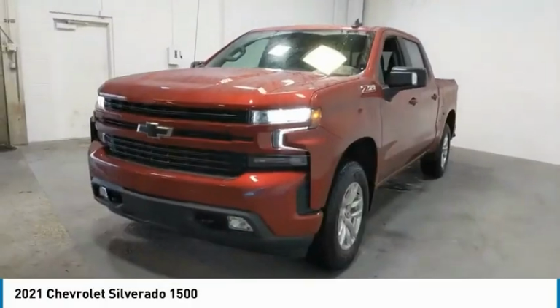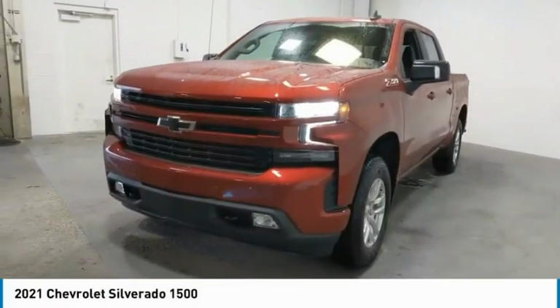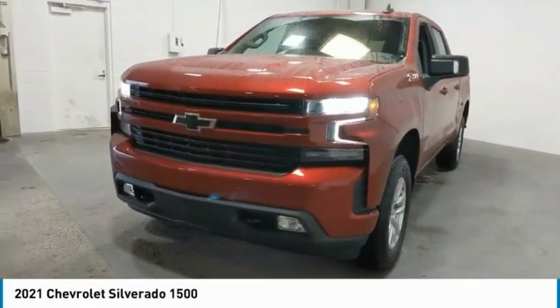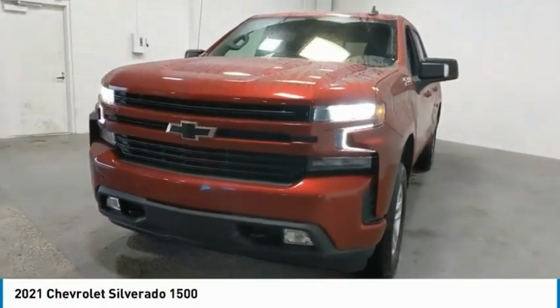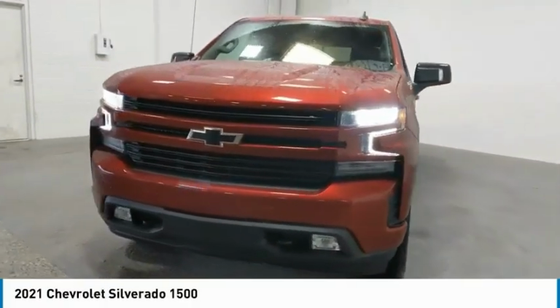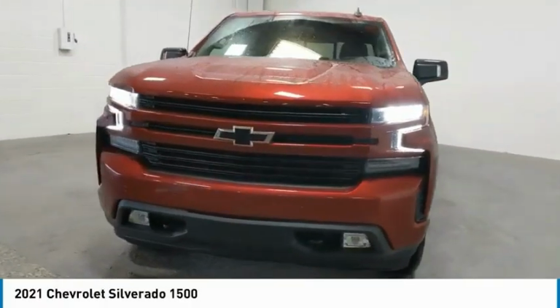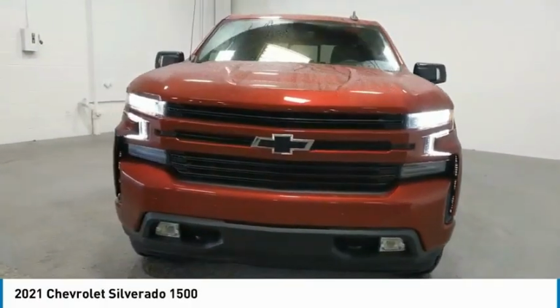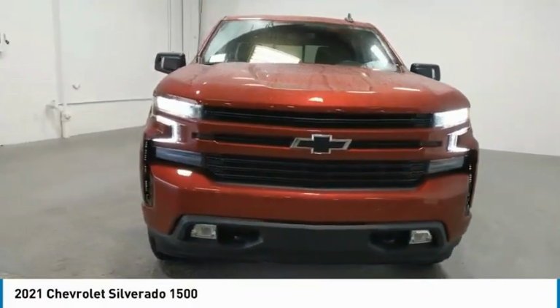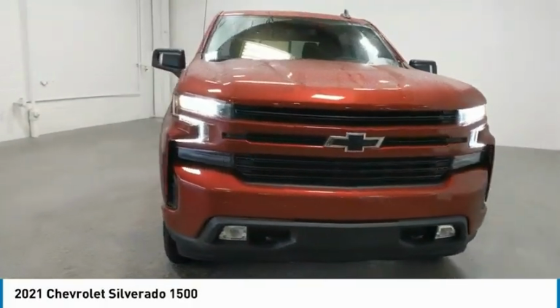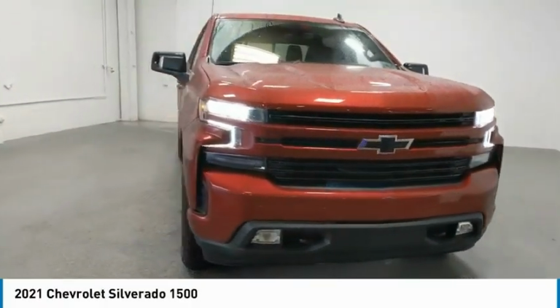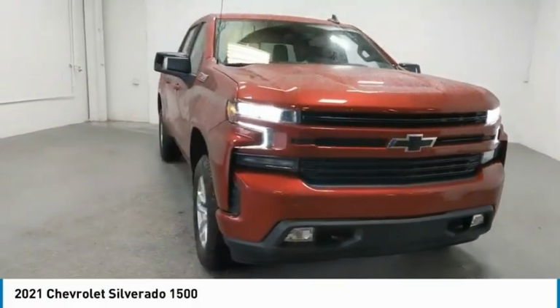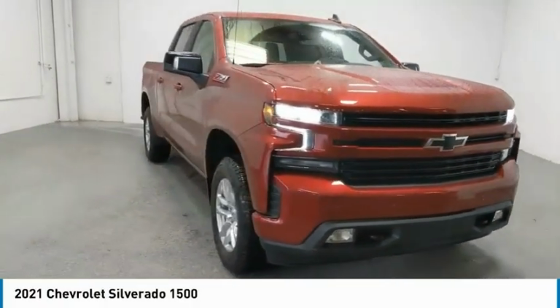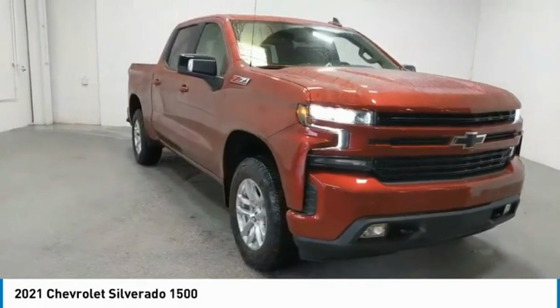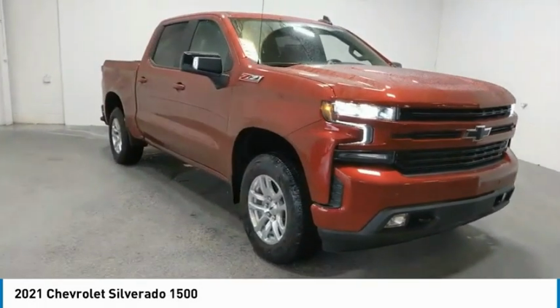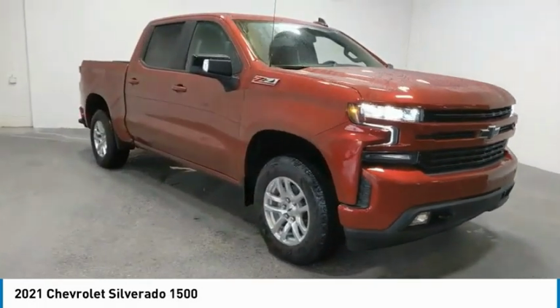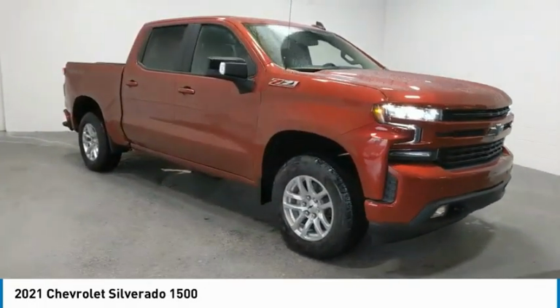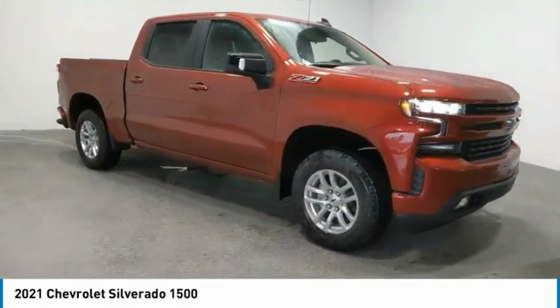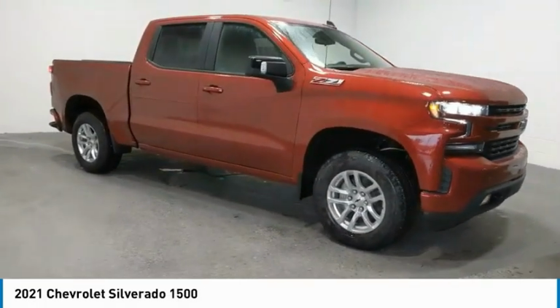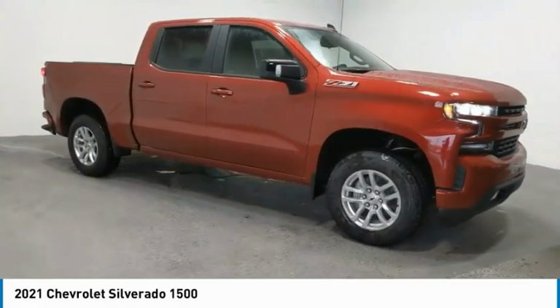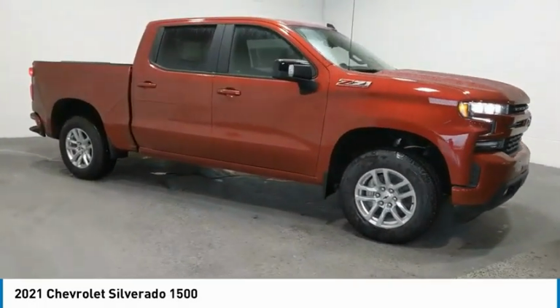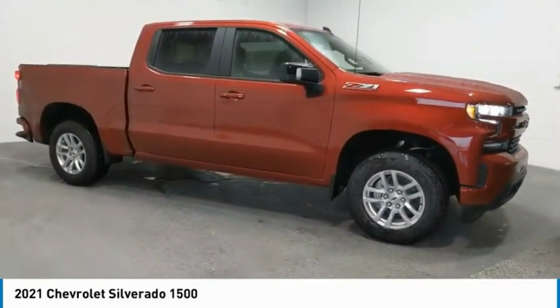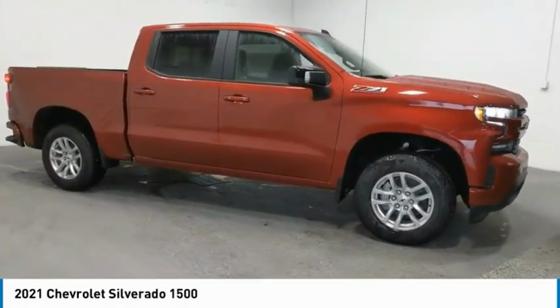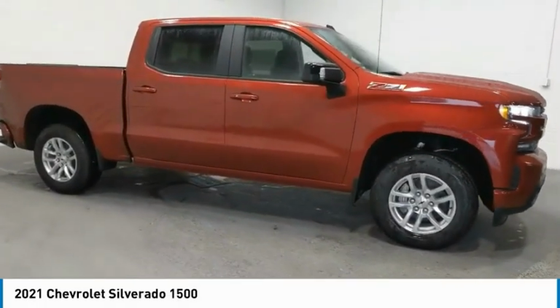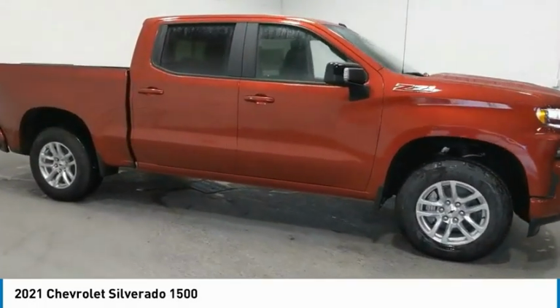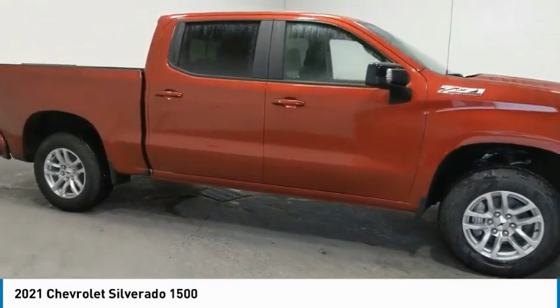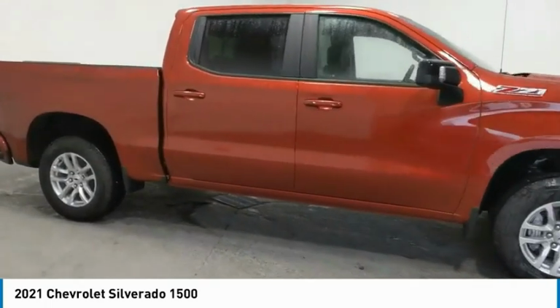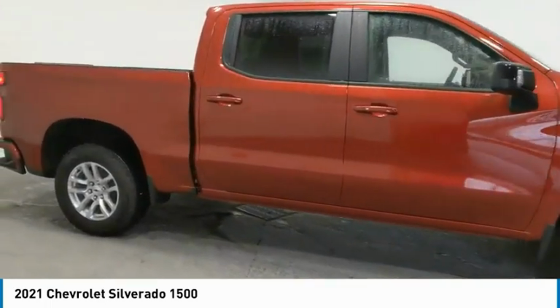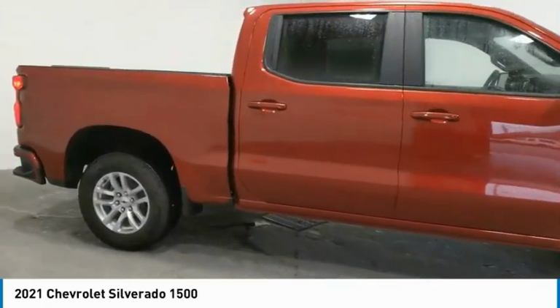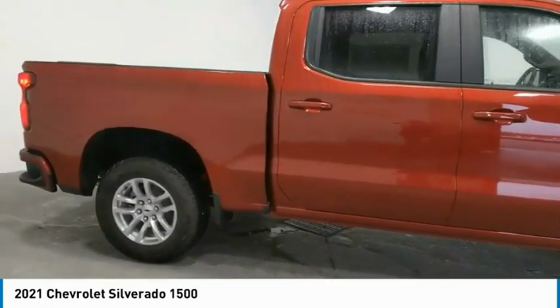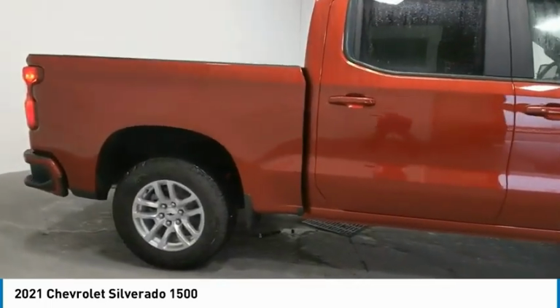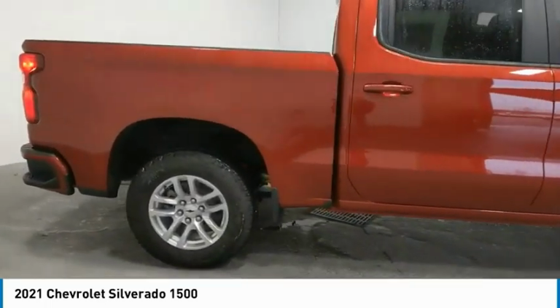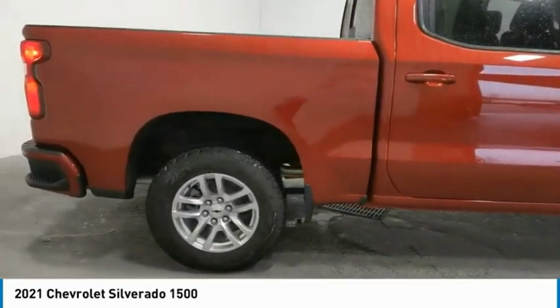Looking for the right vehicle? Check out the 2021 Silverado 1500. The Chevy Silverado 1500 has the lowest cost of ownership of any full-size pickup. Here are some of this vehicle's great options.